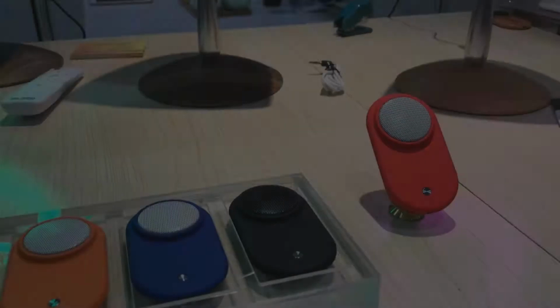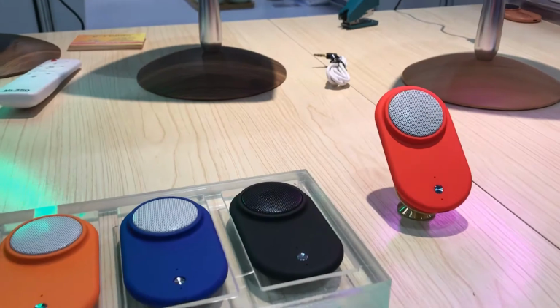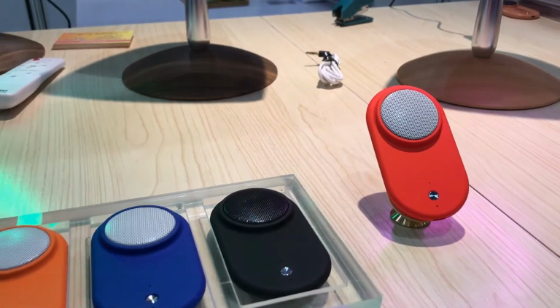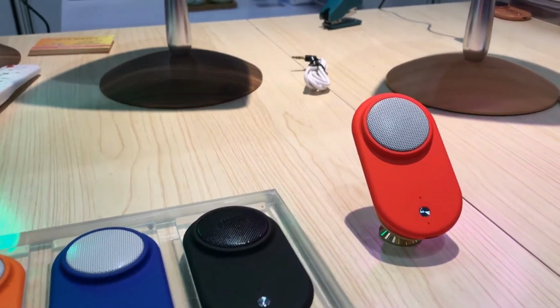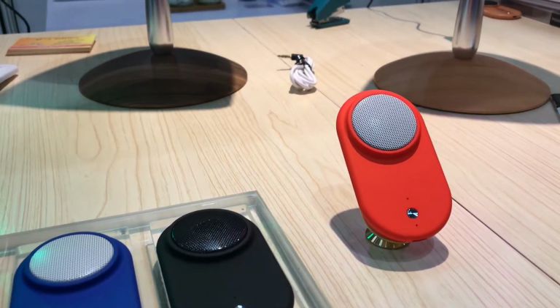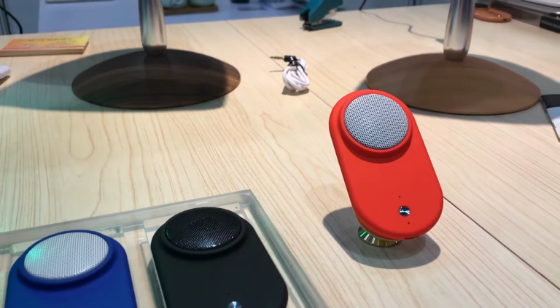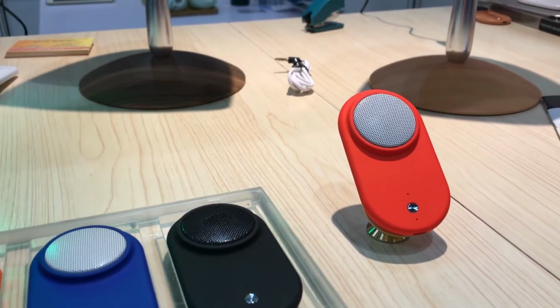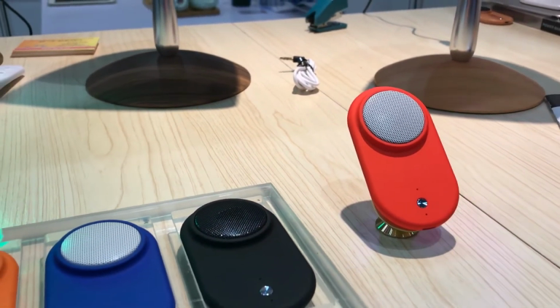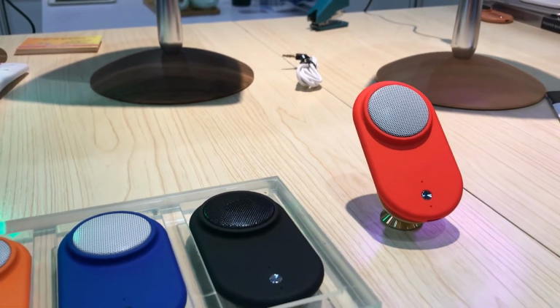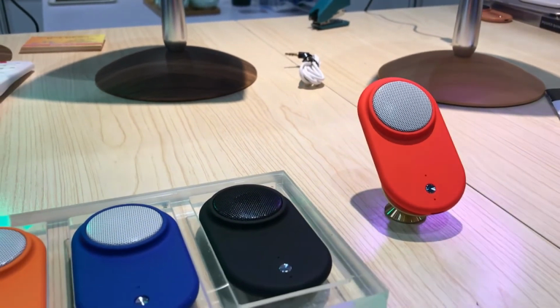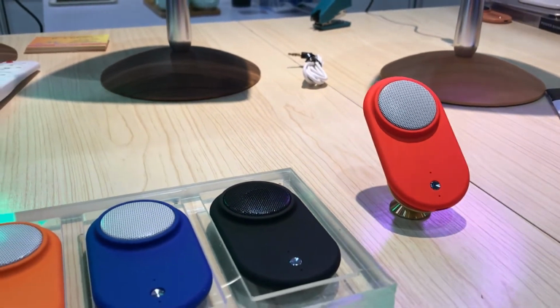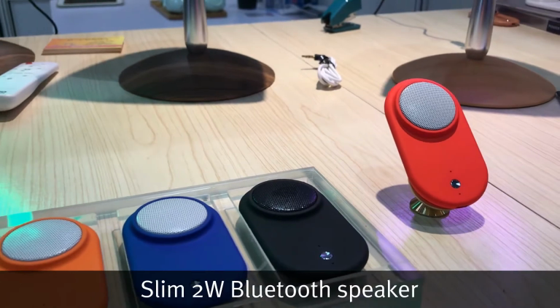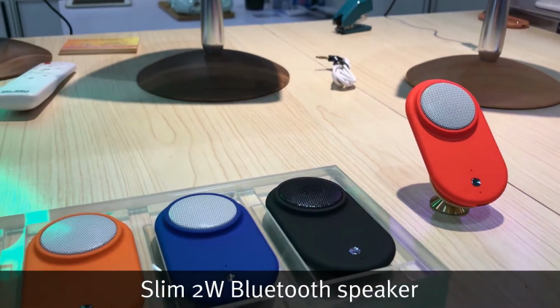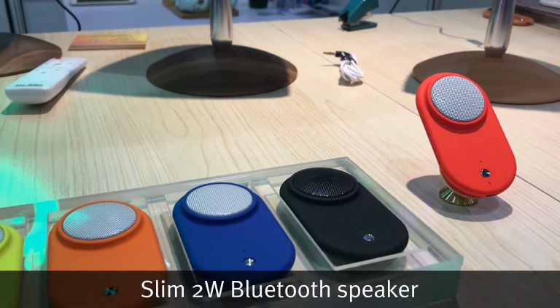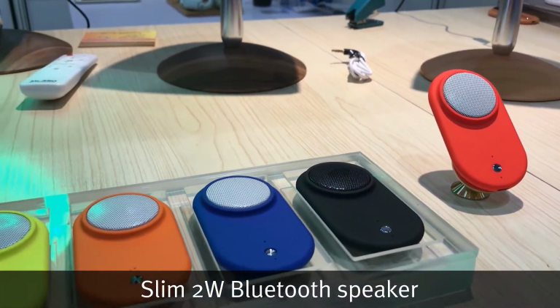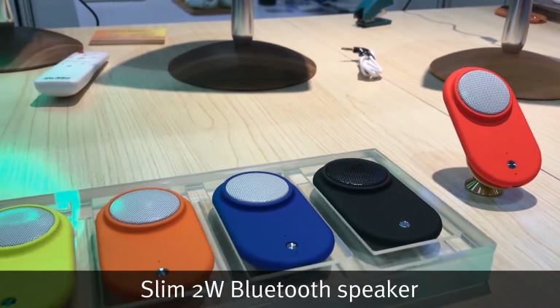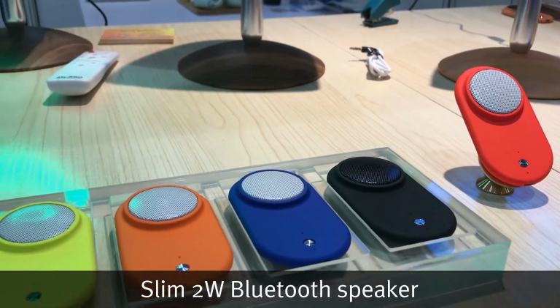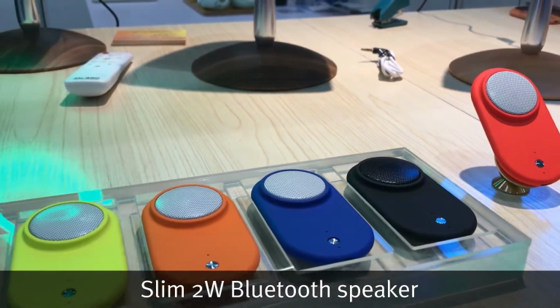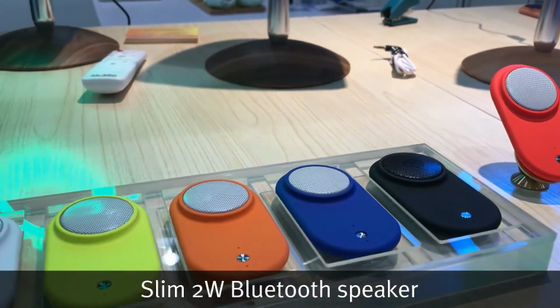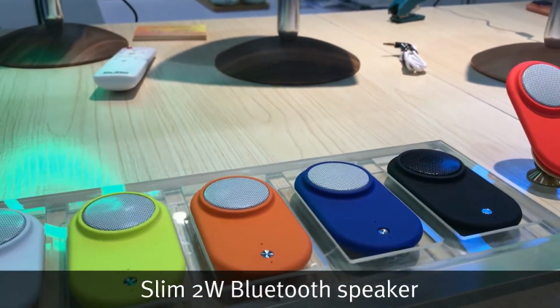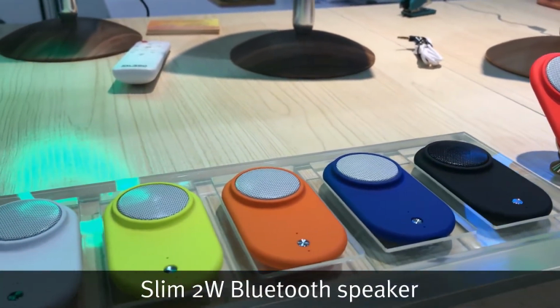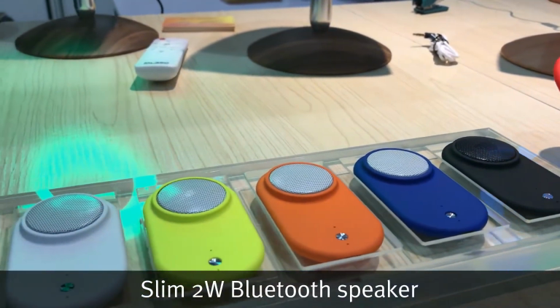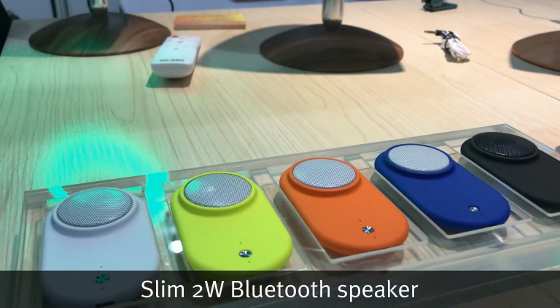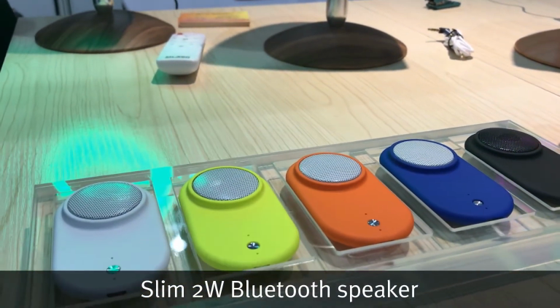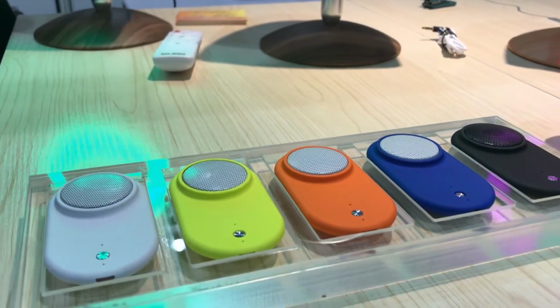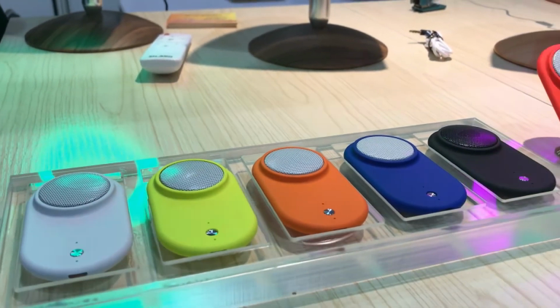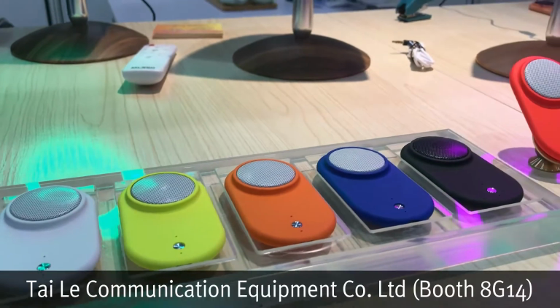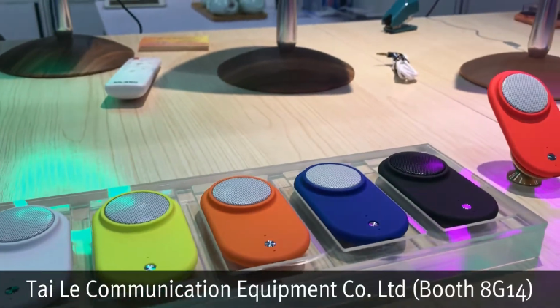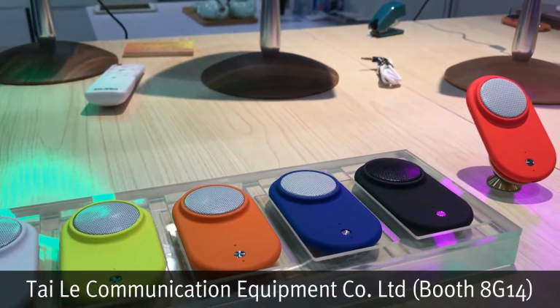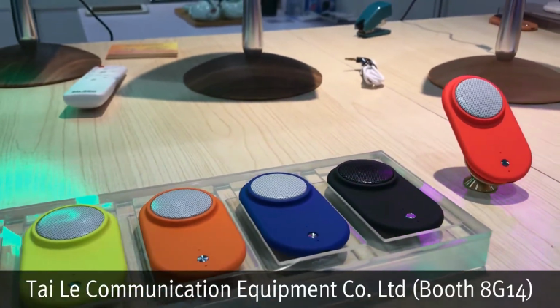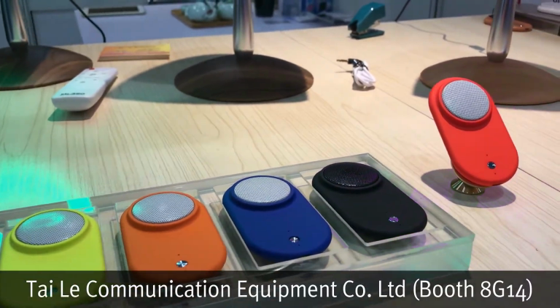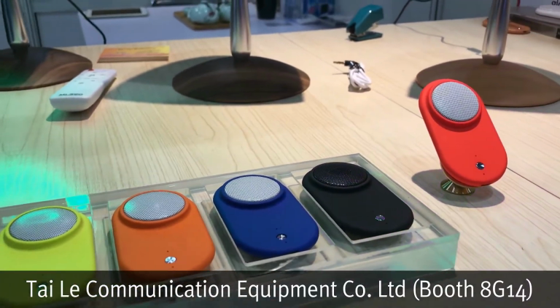We are at the Tyler booth in Hall 8 with their FaceU brand products. Here to tell us more about their ultra slim Bluetooth speaker is Angel.